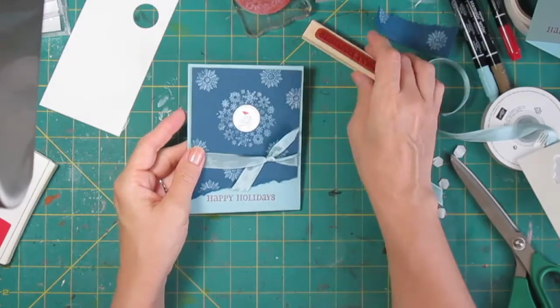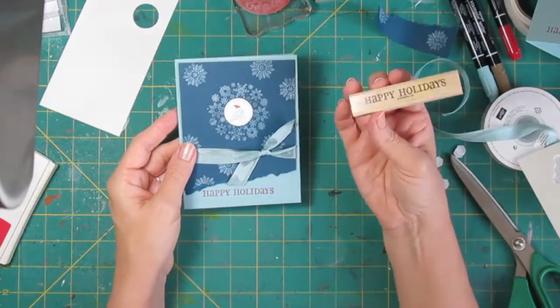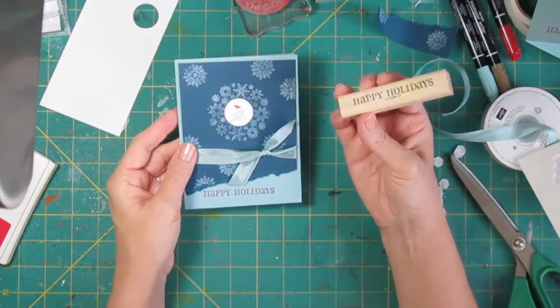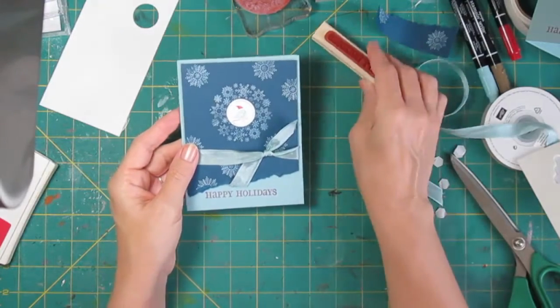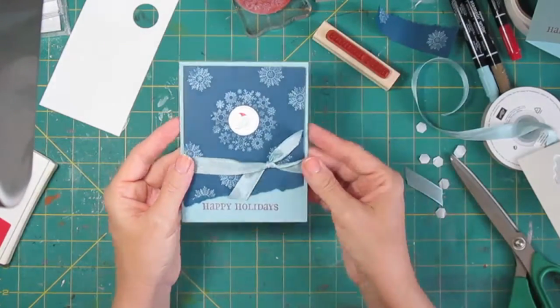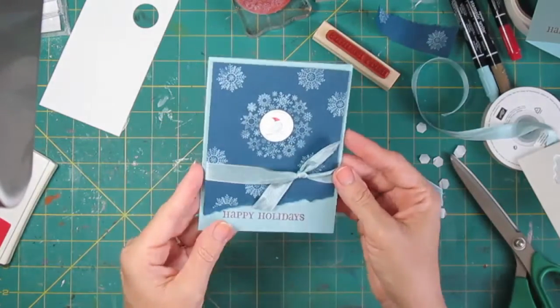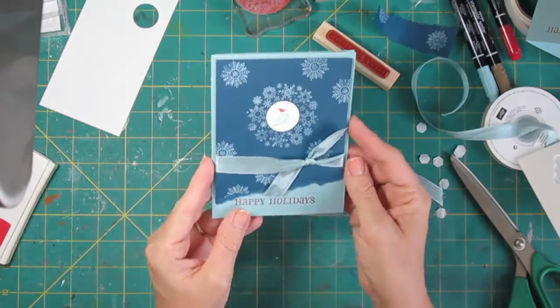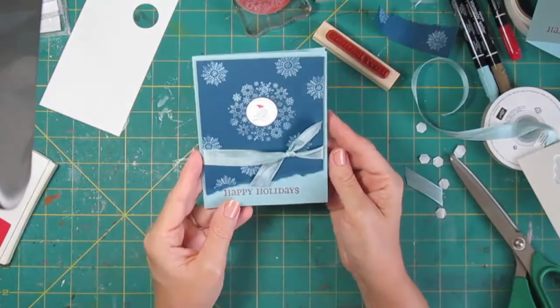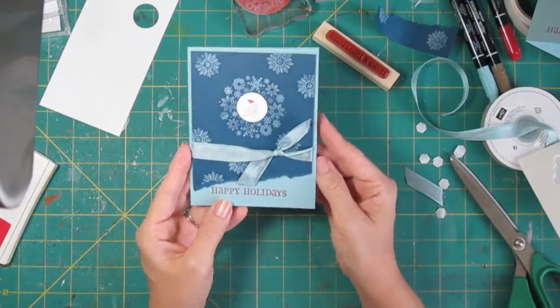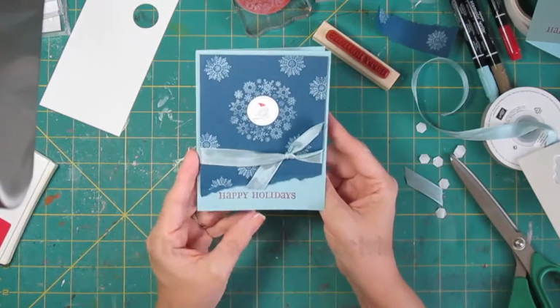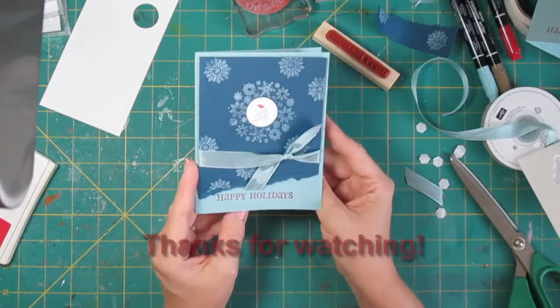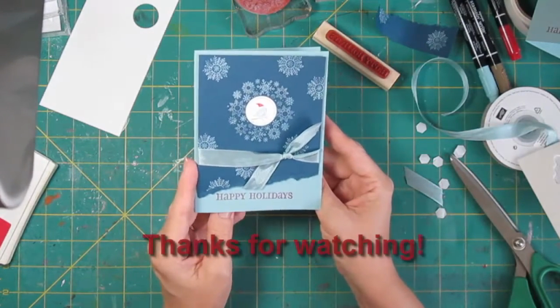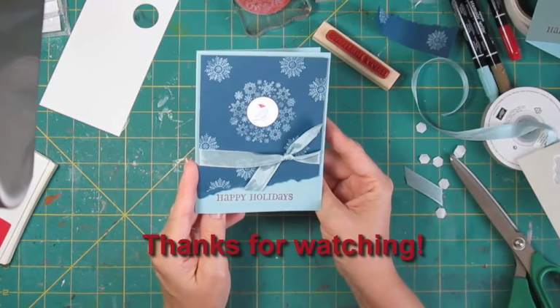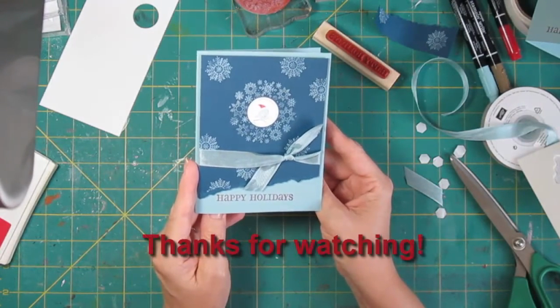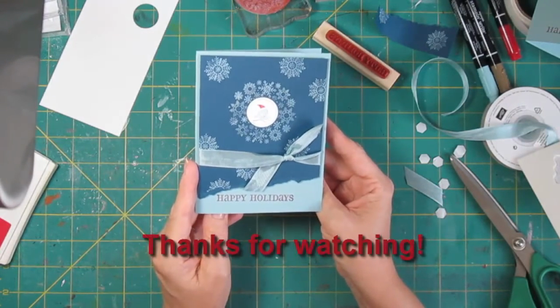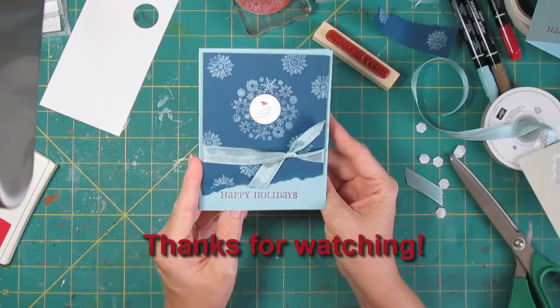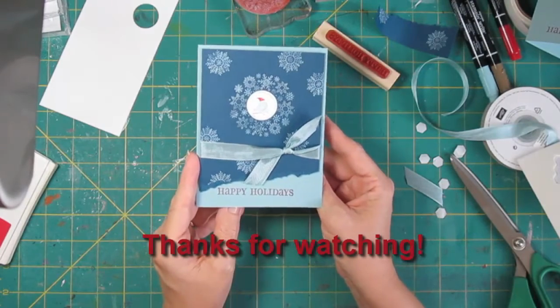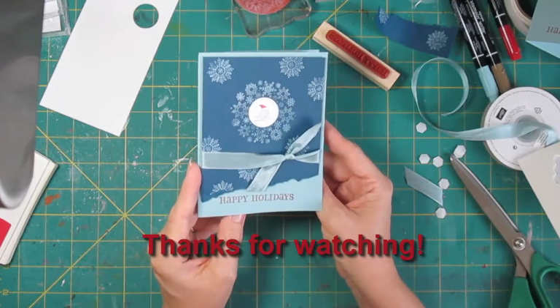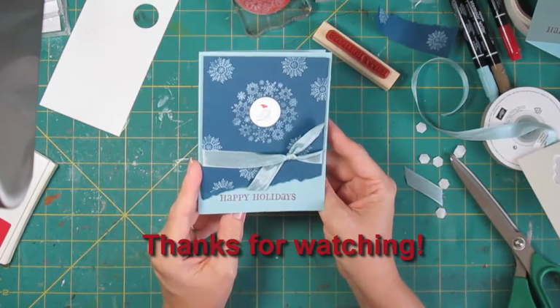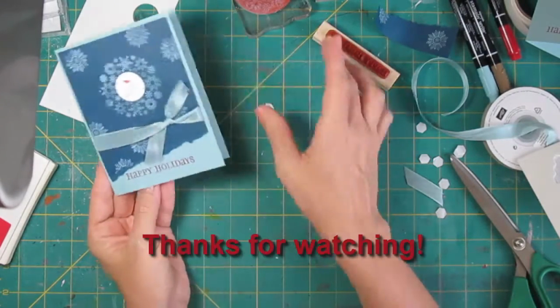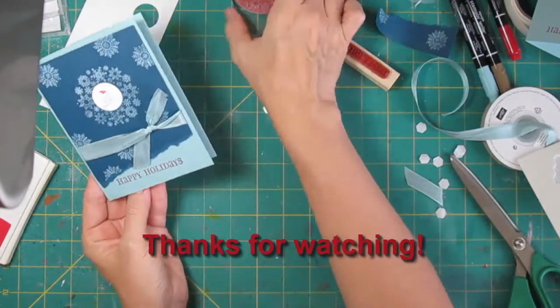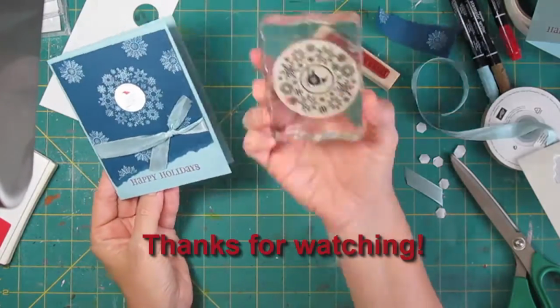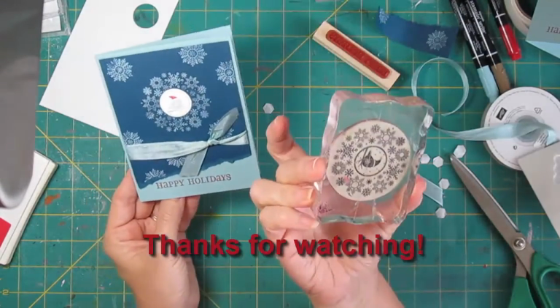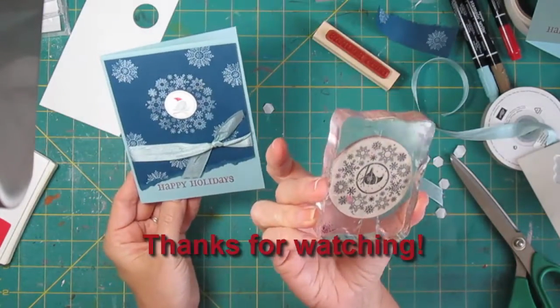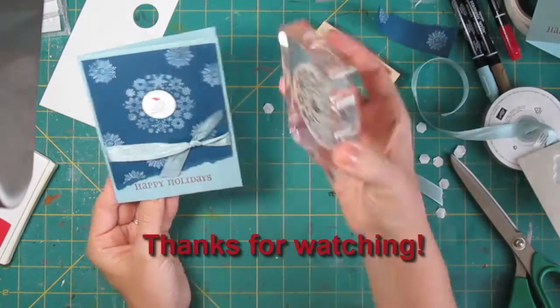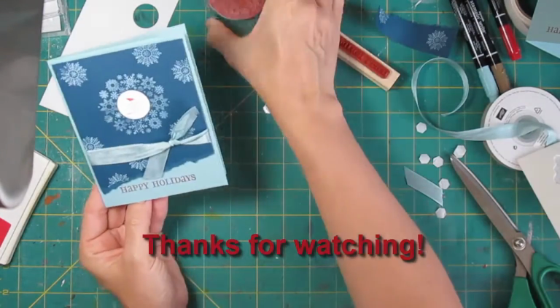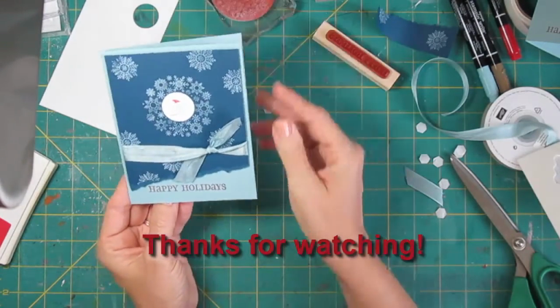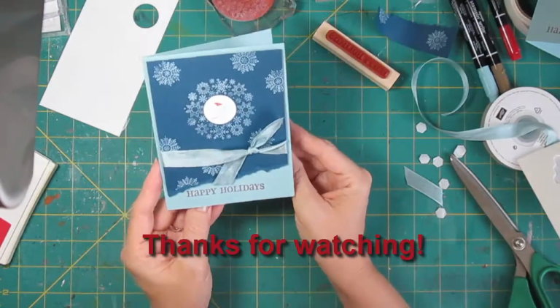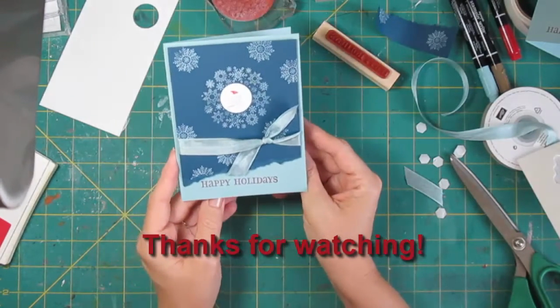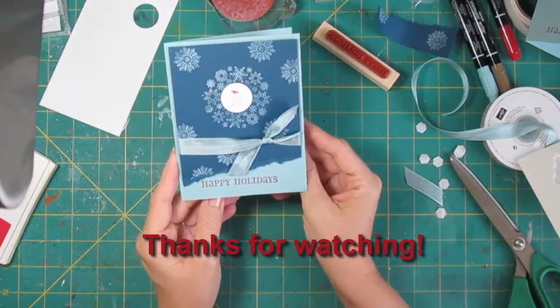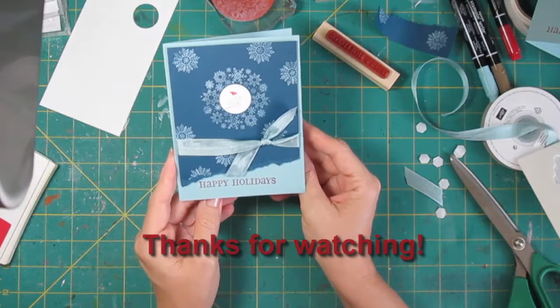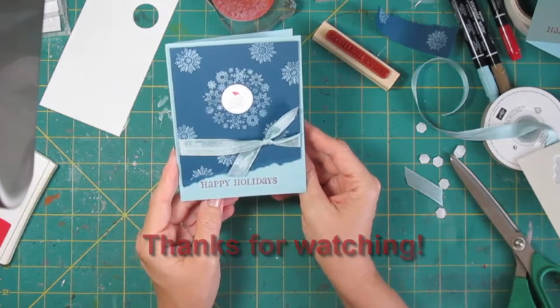So that's one of my Christmas cards. I'm going to make a few more of these, and then maybe we'll come up with another way to use this set before it goes on the market. Thanks so much!